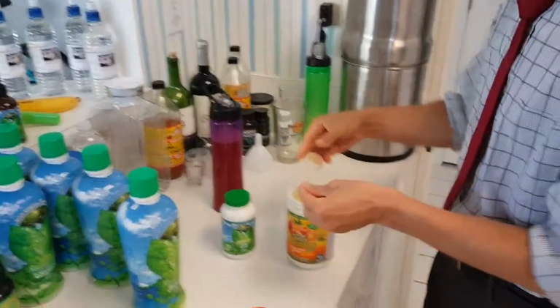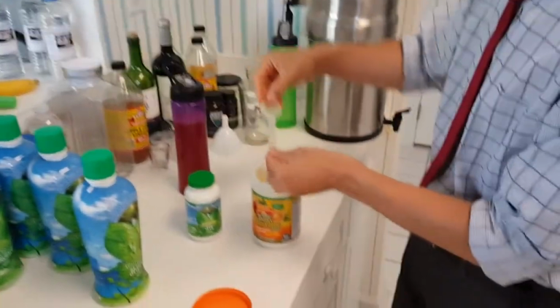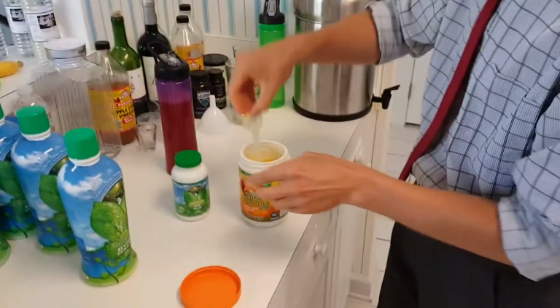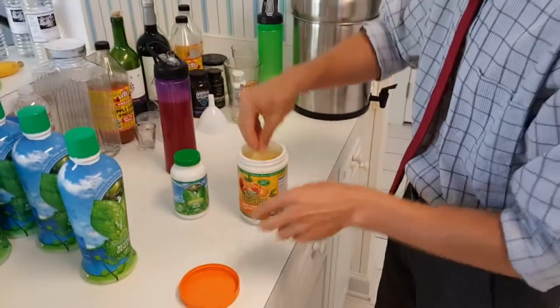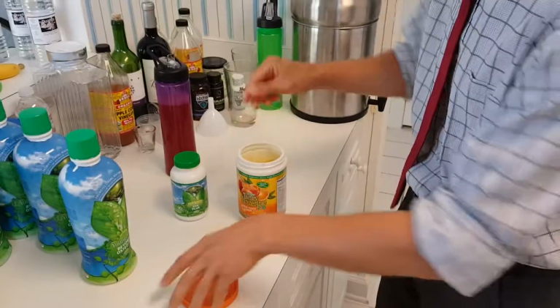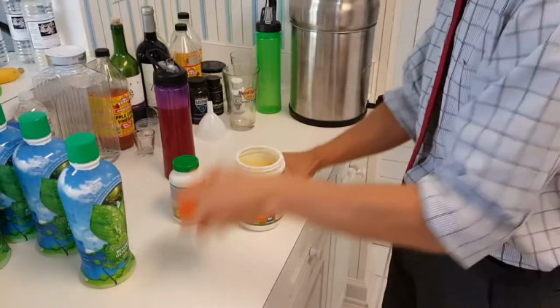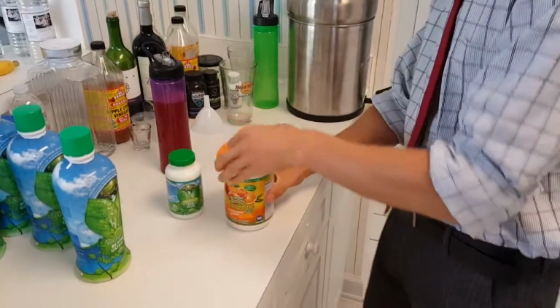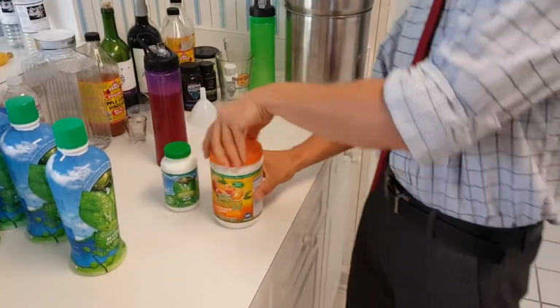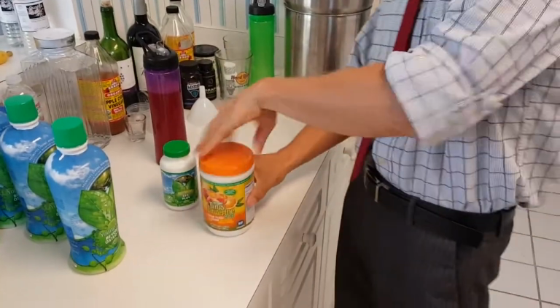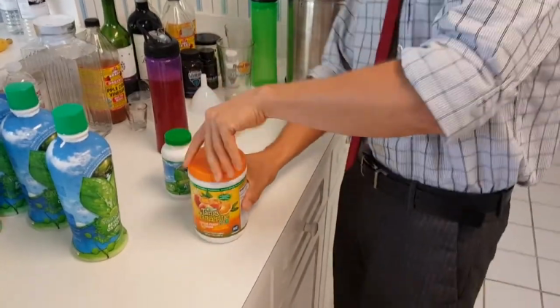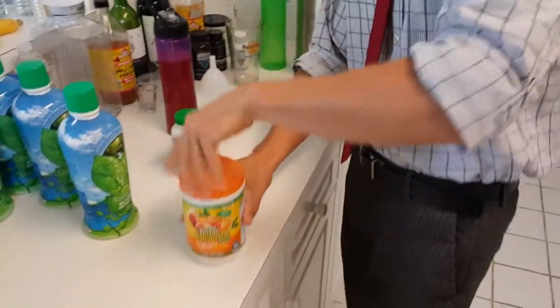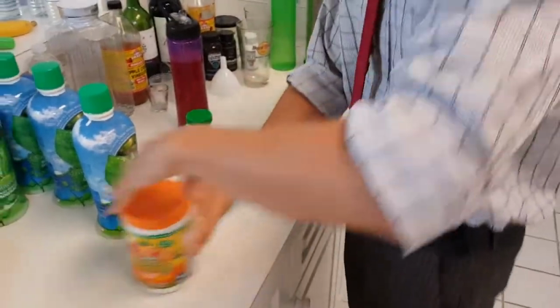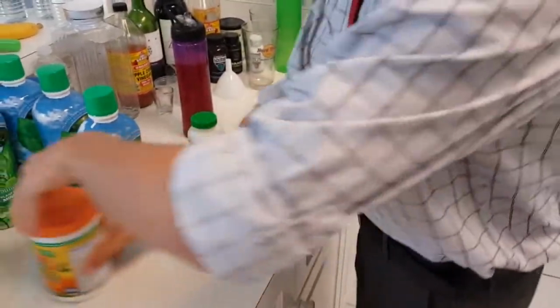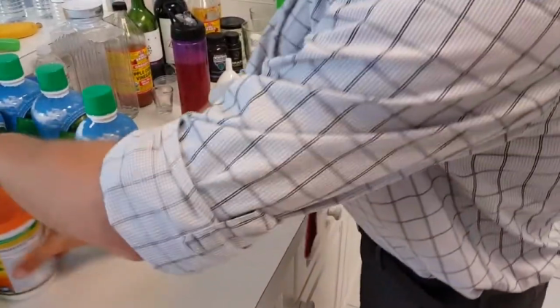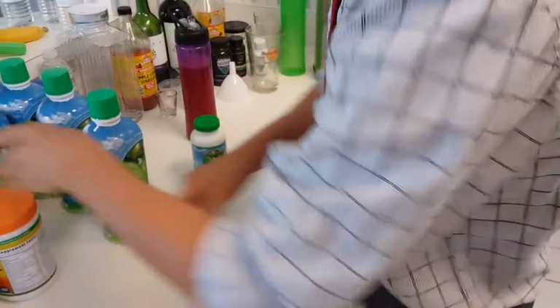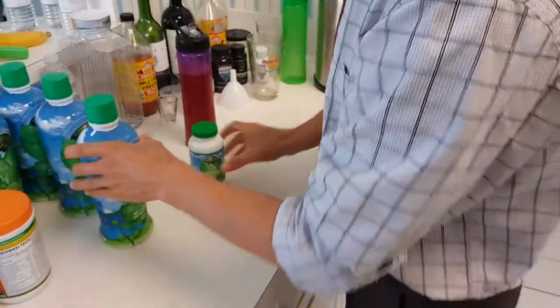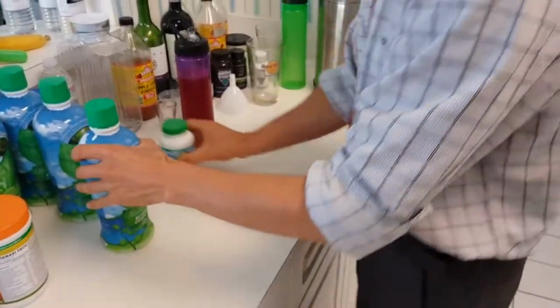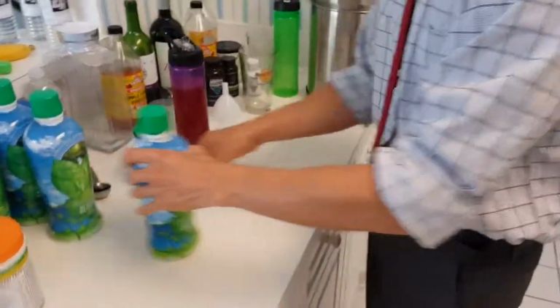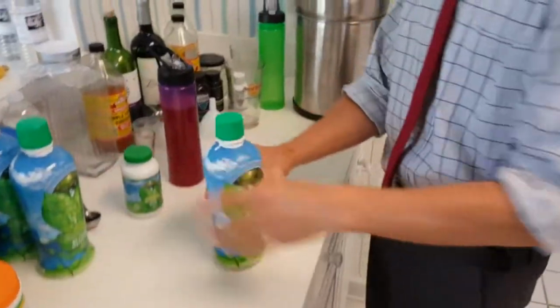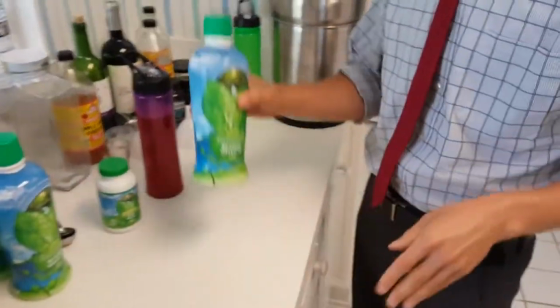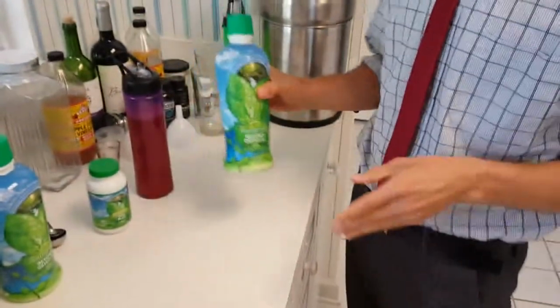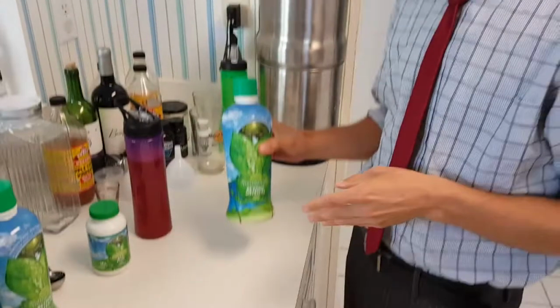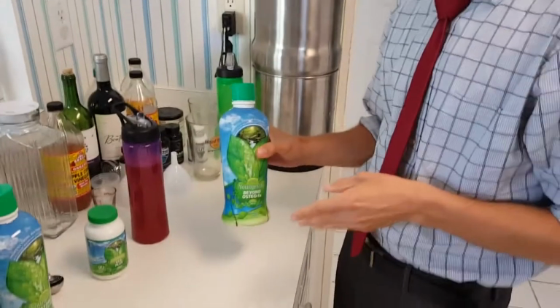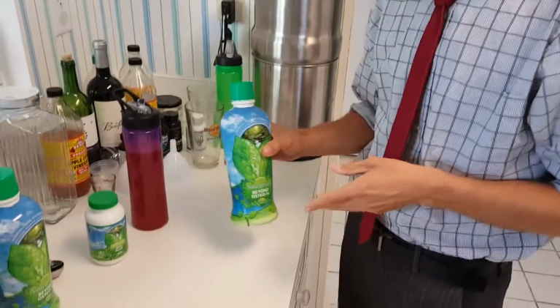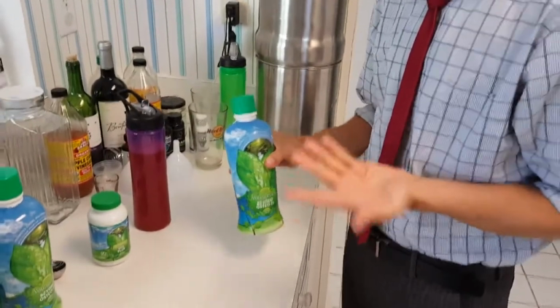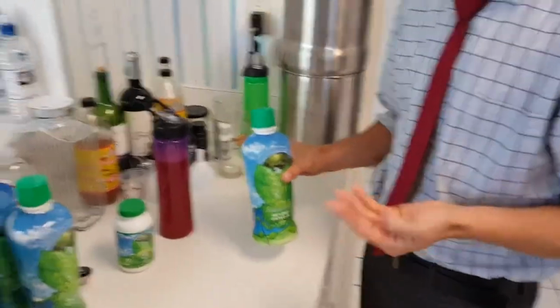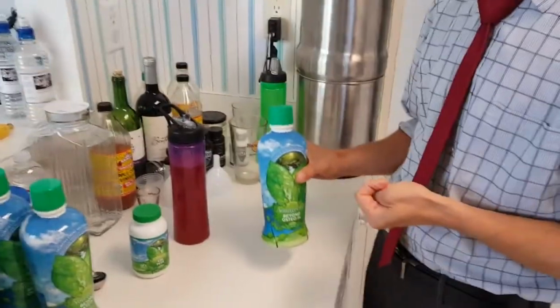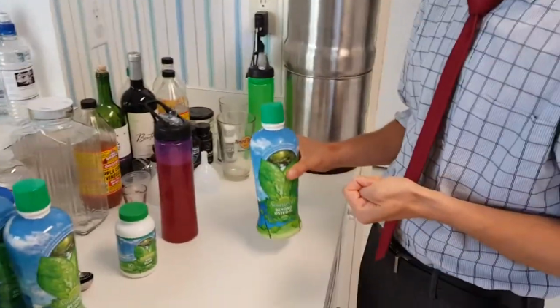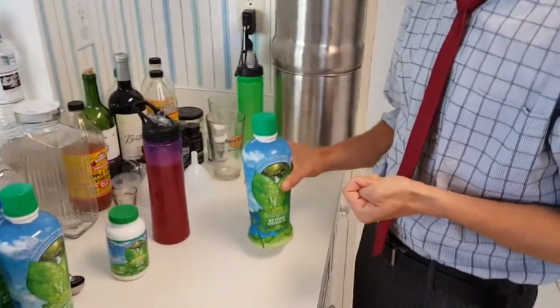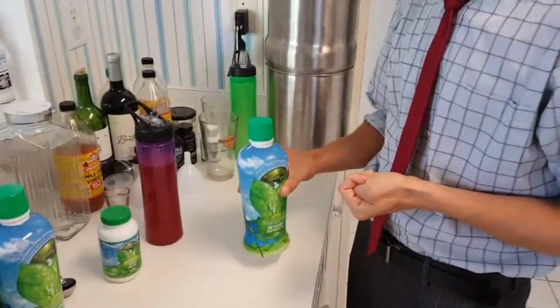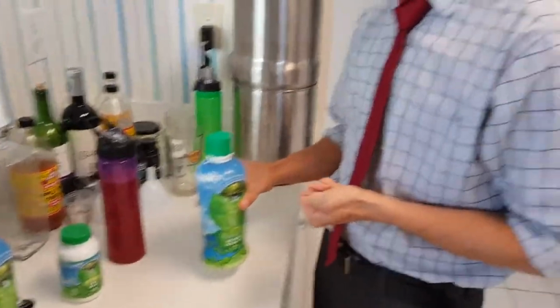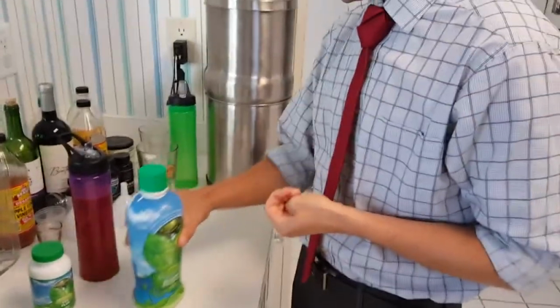Just sip it very slowly throughout the day — that's the Tangy Tangerine in powder form. For liquid calcium, it's two tablespoons or one ounce per 100 pounds of body weight.